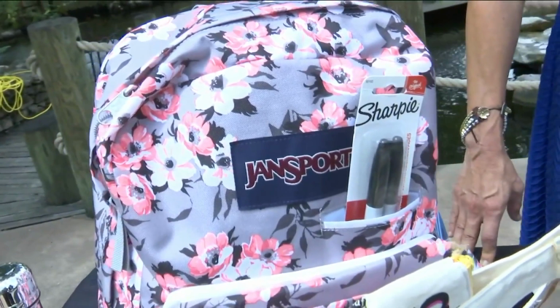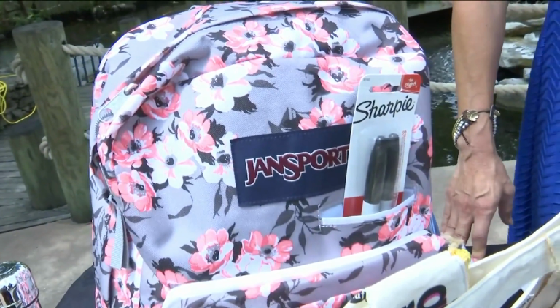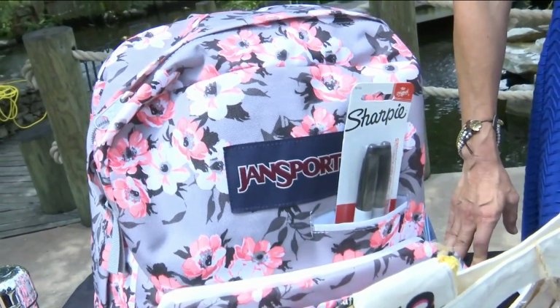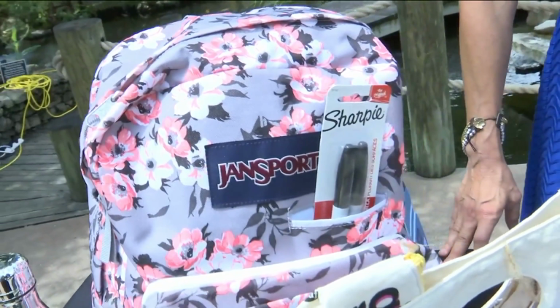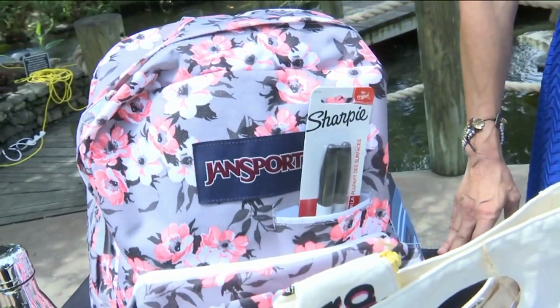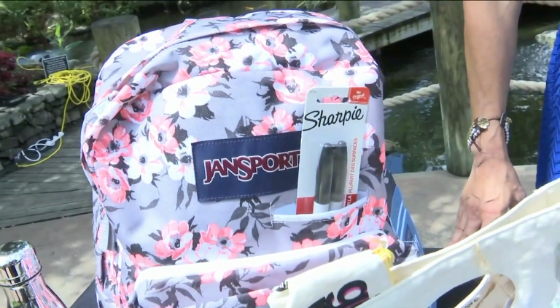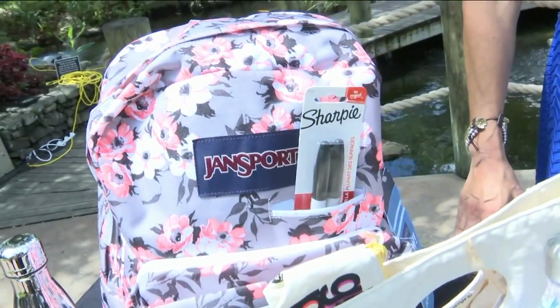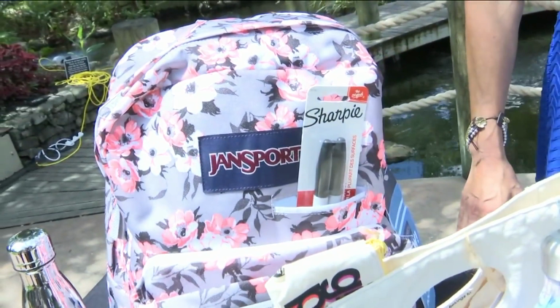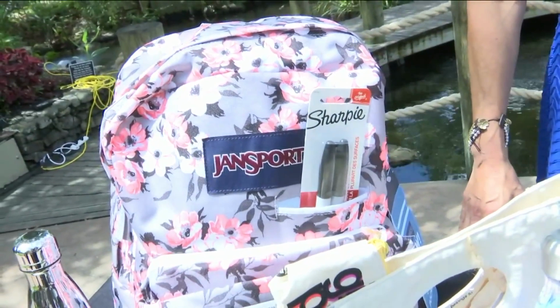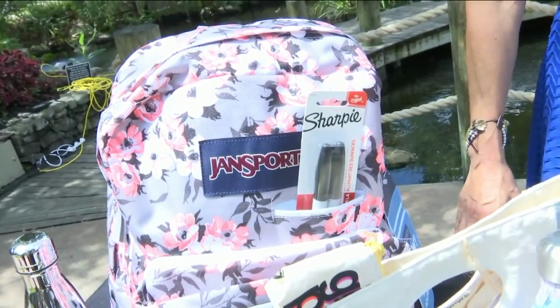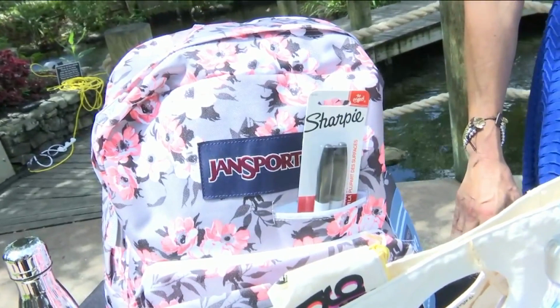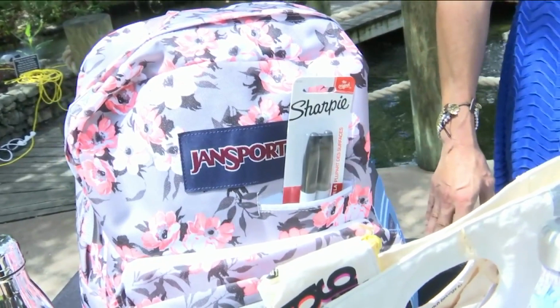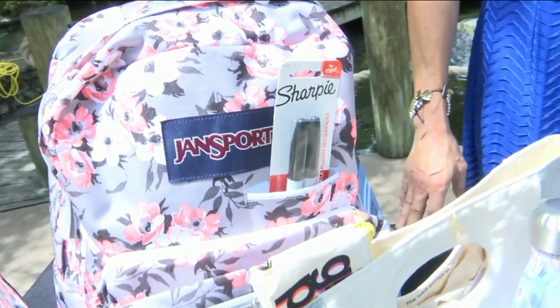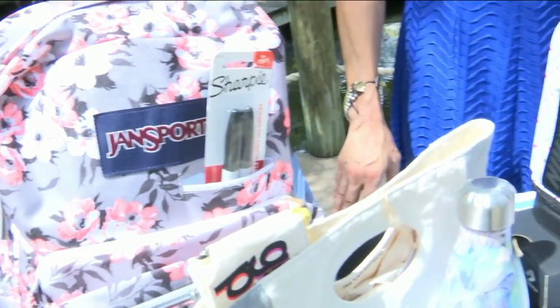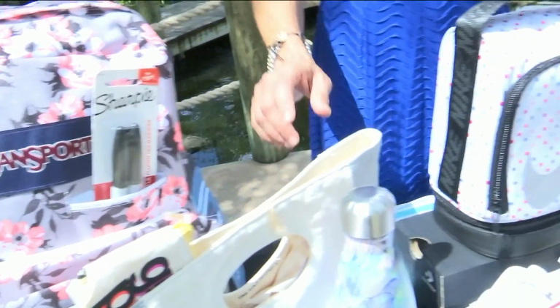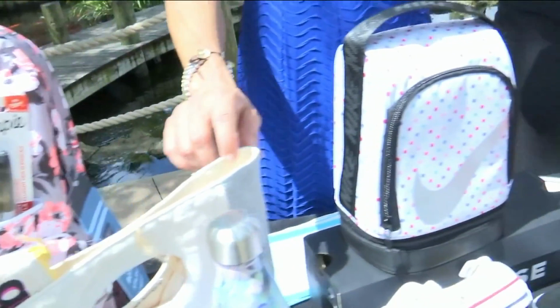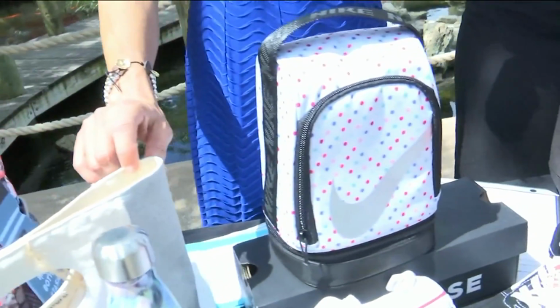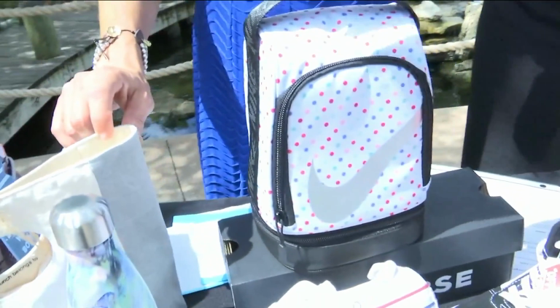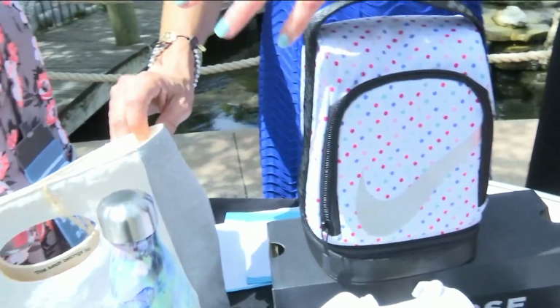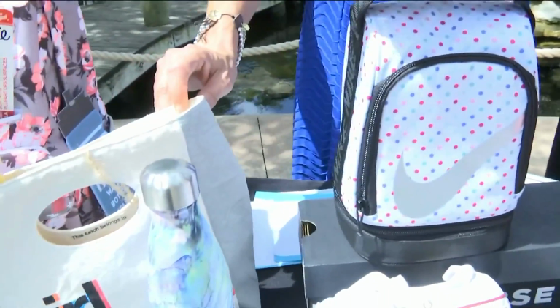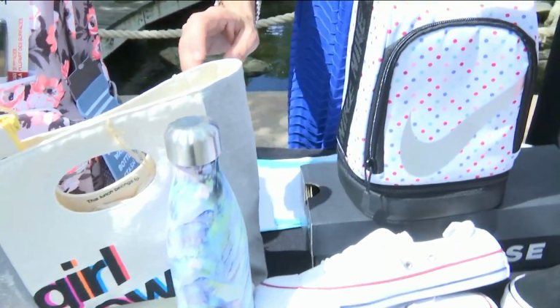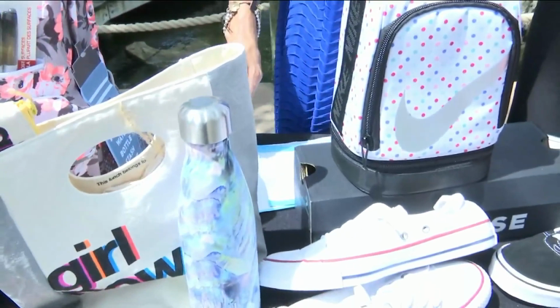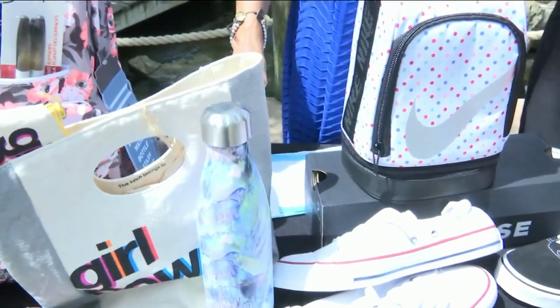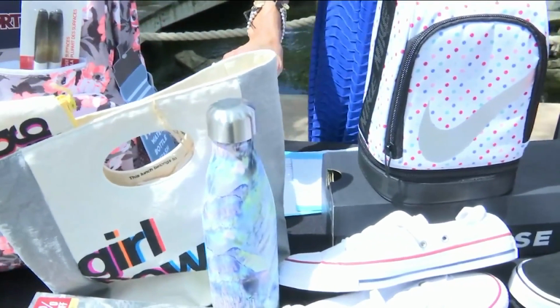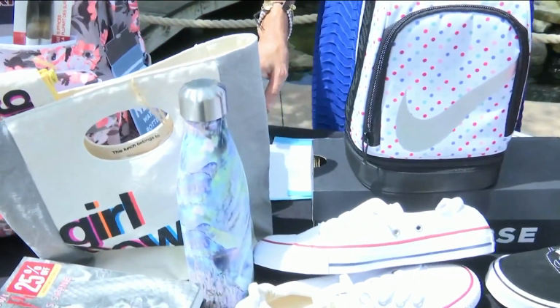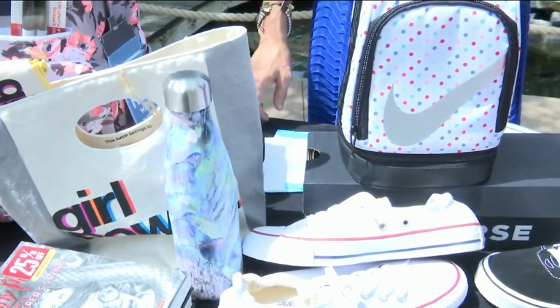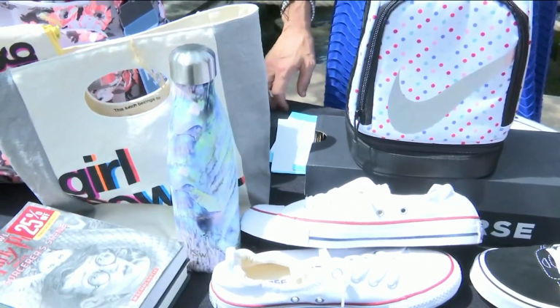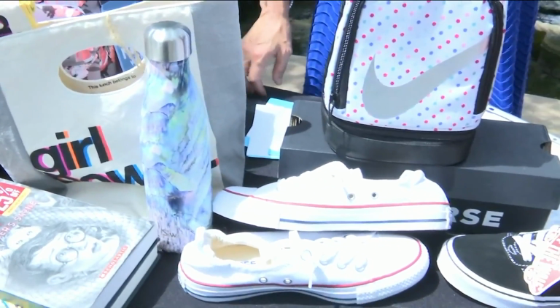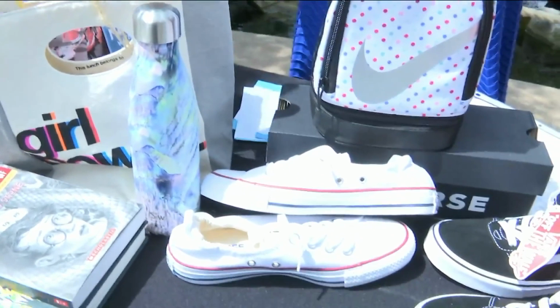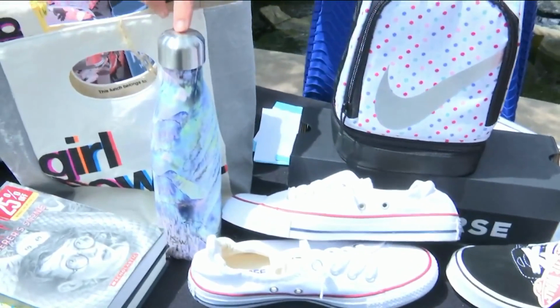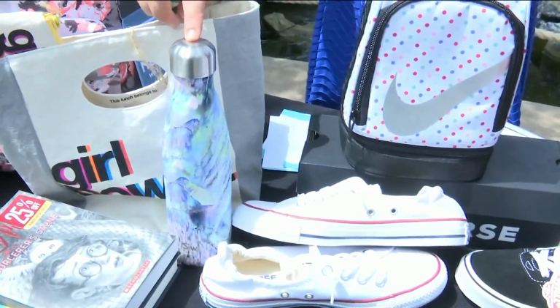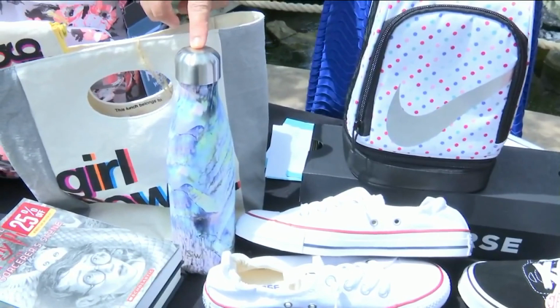This is going to be from Barnes & Noble, tax-free, $42 this weekend. And then there's this really great lunch pail and pencil case. There's a pencil case that comes in it that actually all matches — it's called Girl Power — and all kinds of fun things. Once again, Barnes & Noble, tax-free.